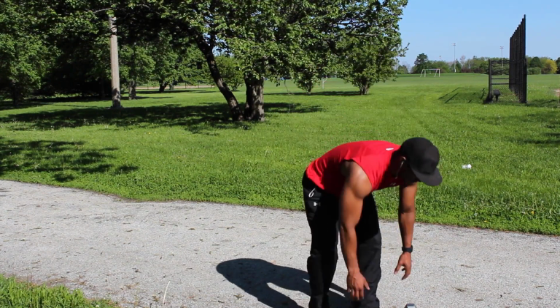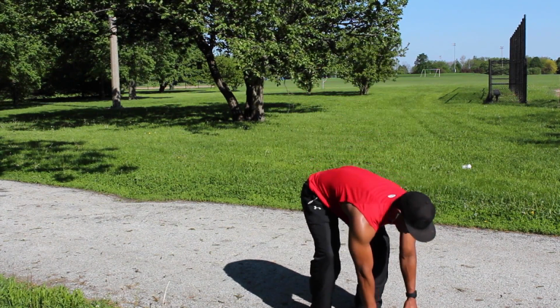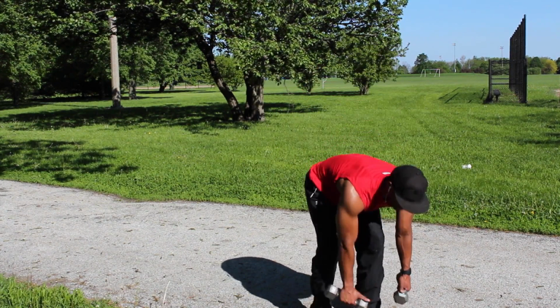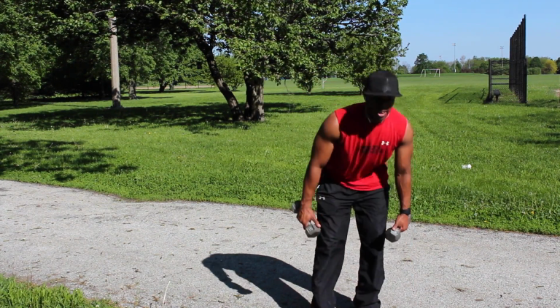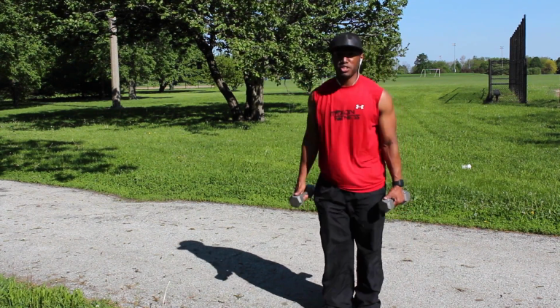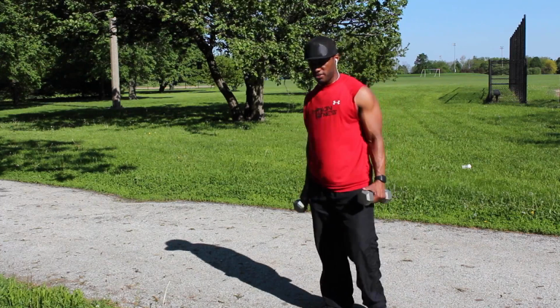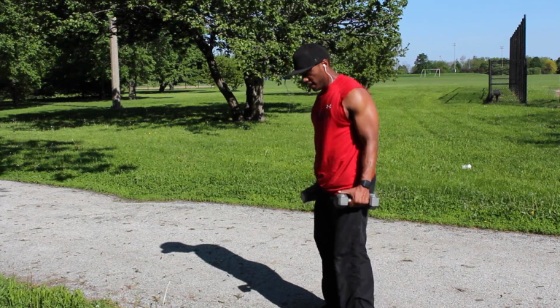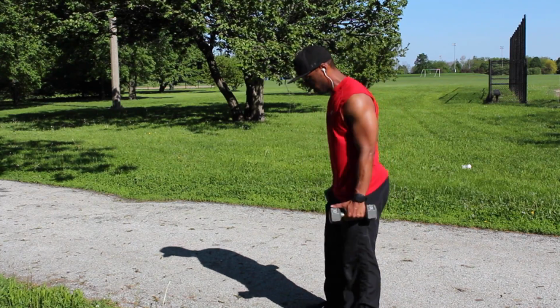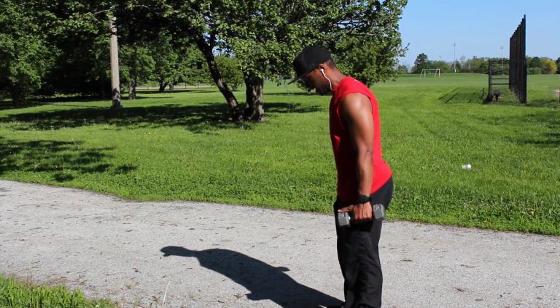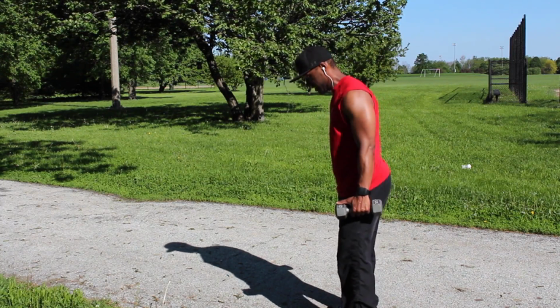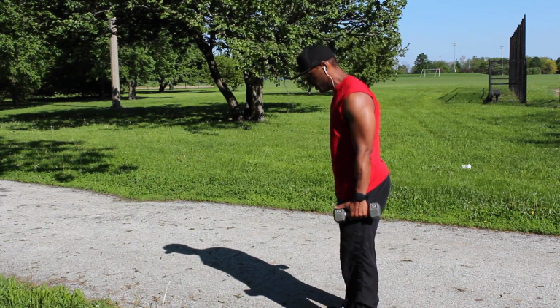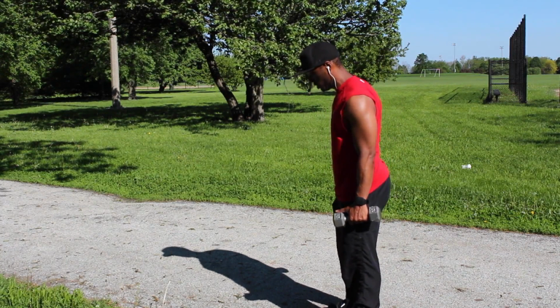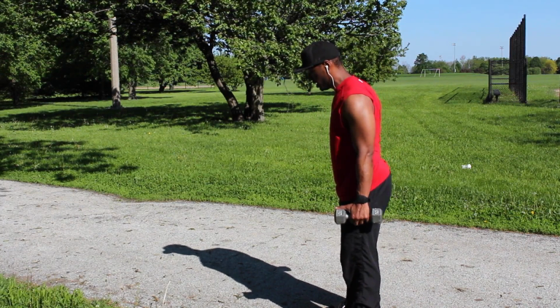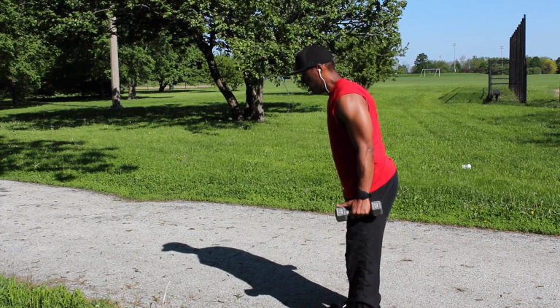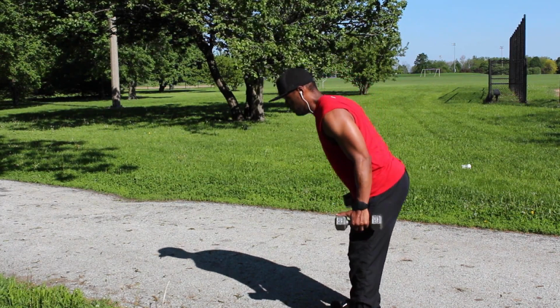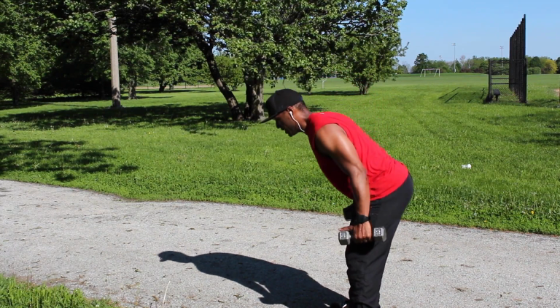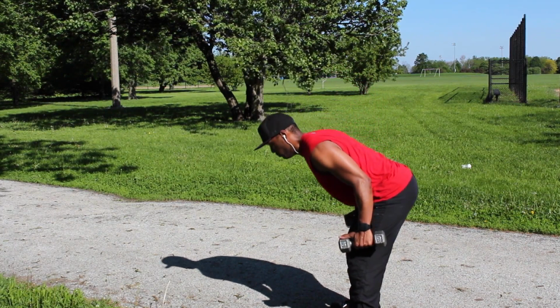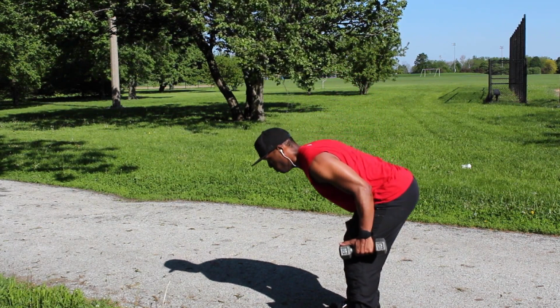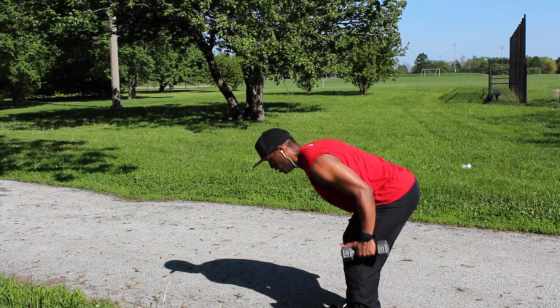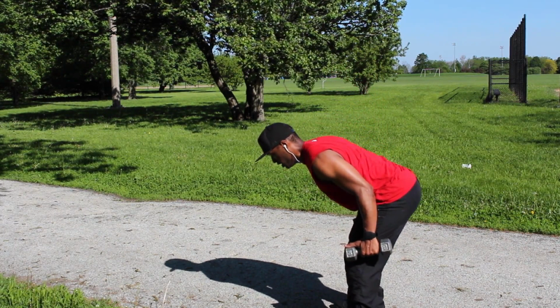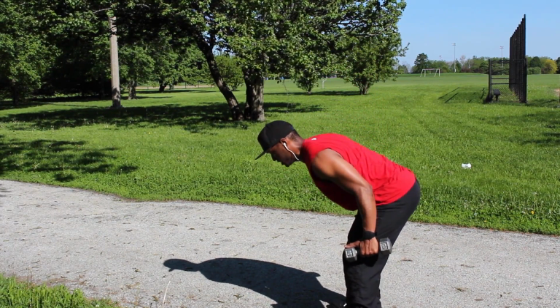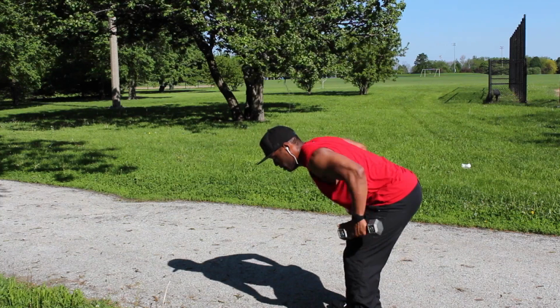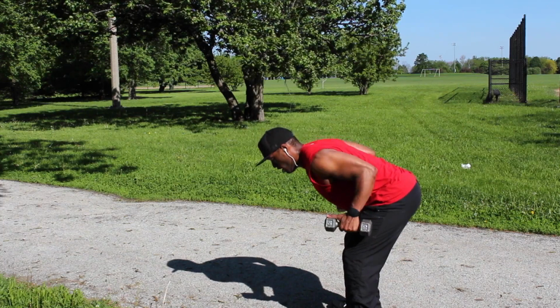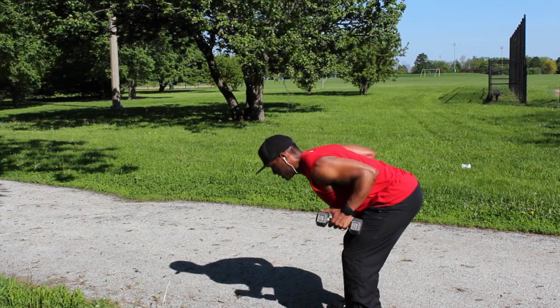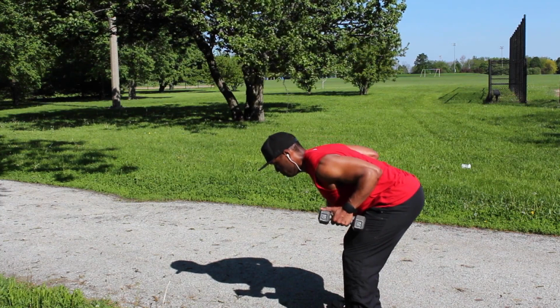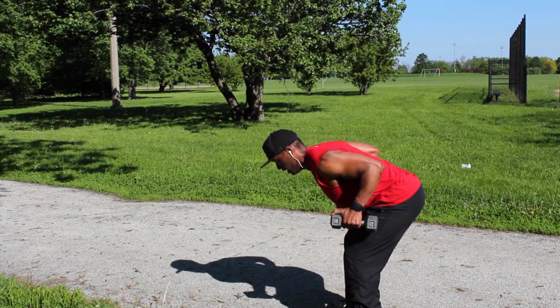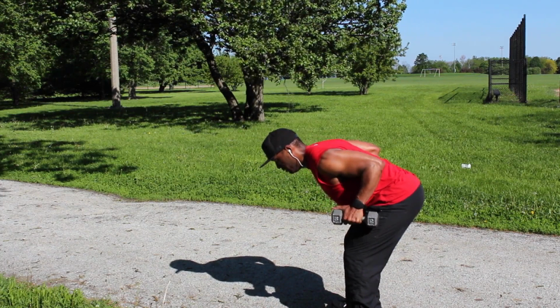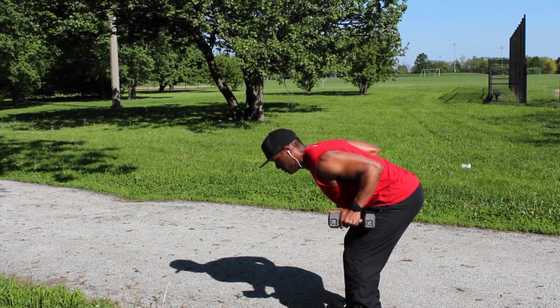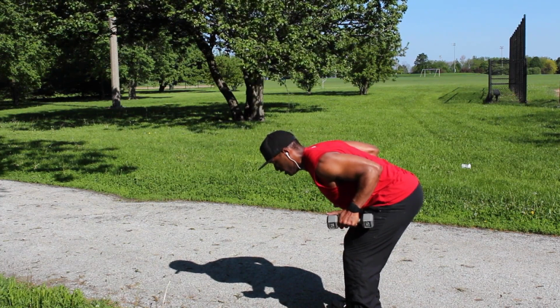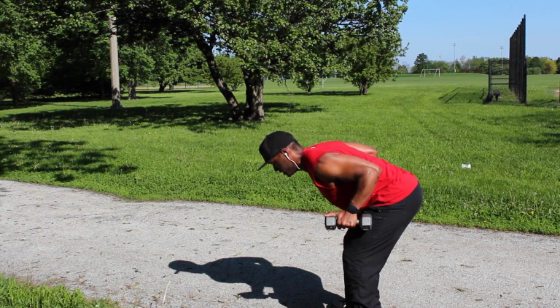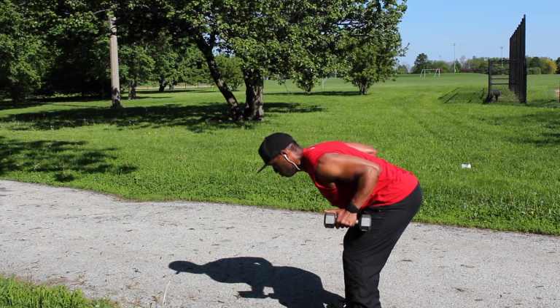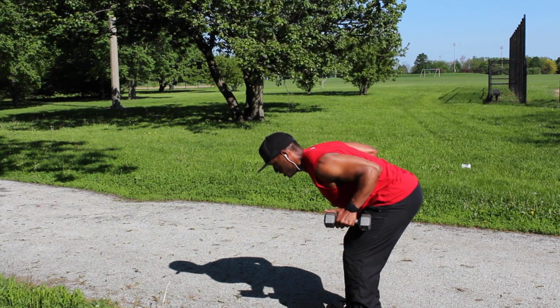Let's start it off again. I'm going to show you from a different angle. Same concept — we're going to go a little bit lower this time, arms taped, and keep your arms and your hands in a neutral position.